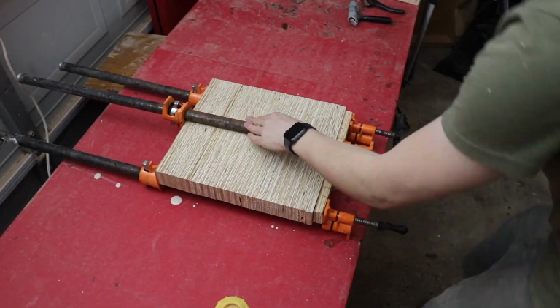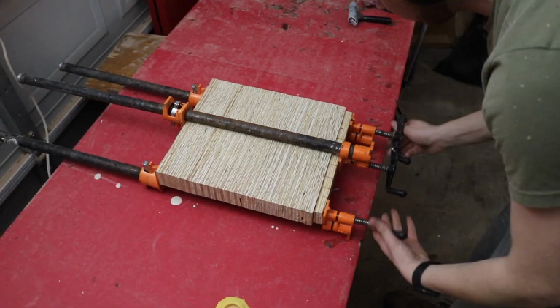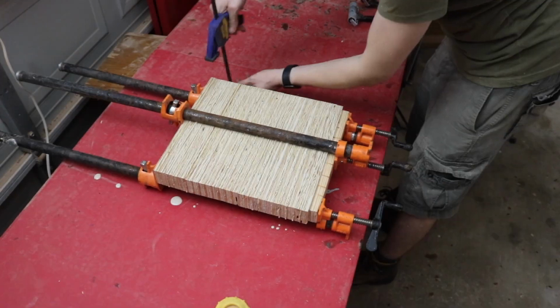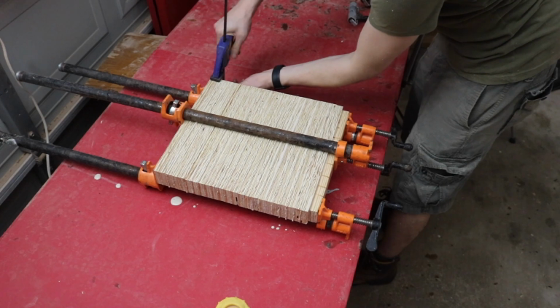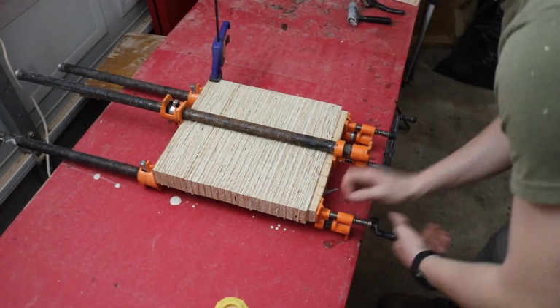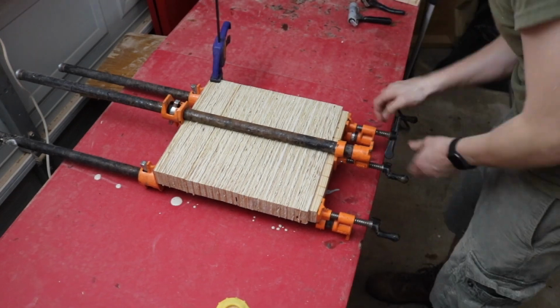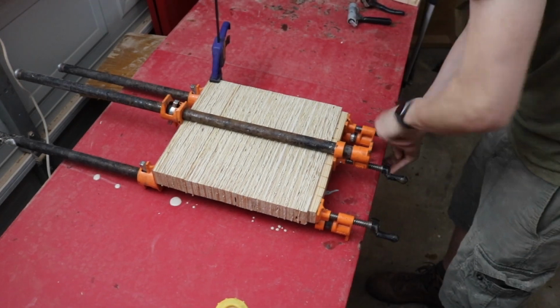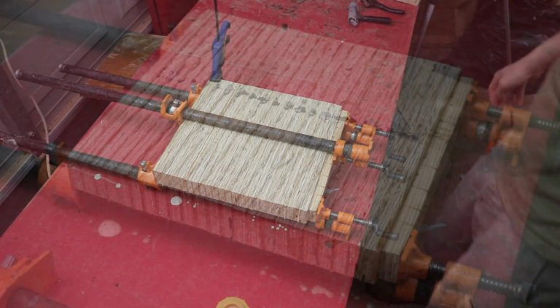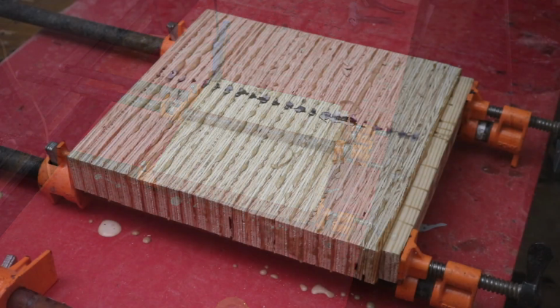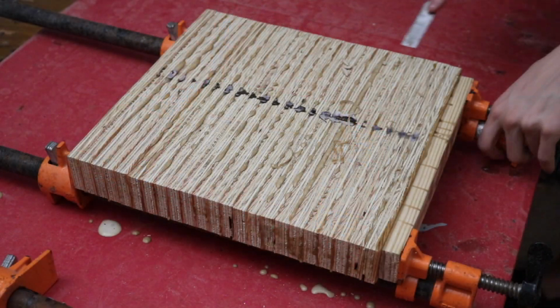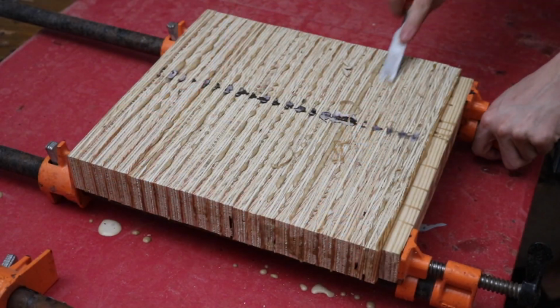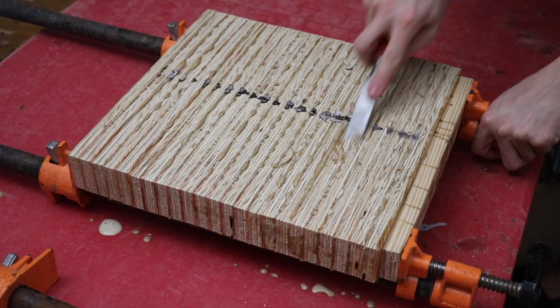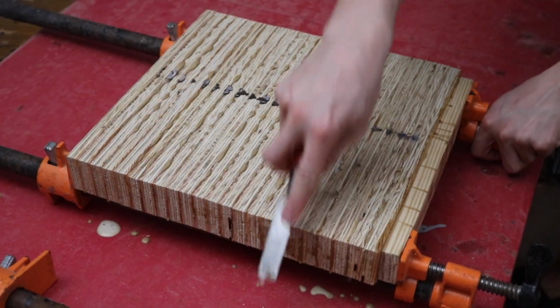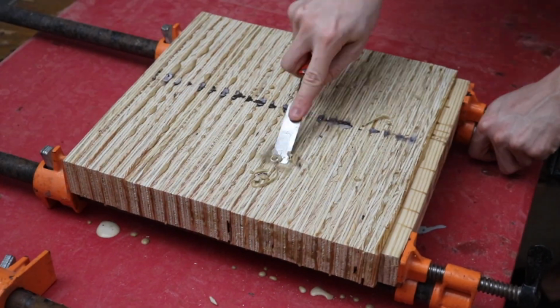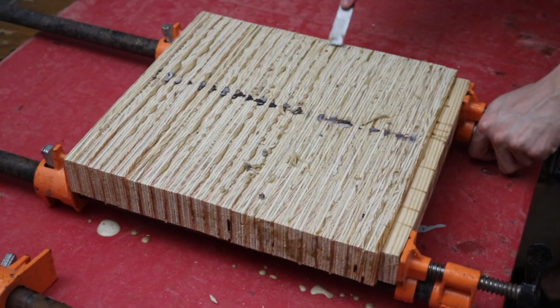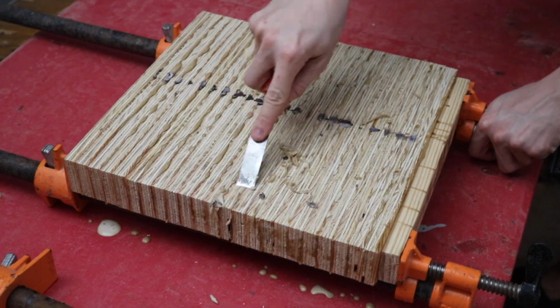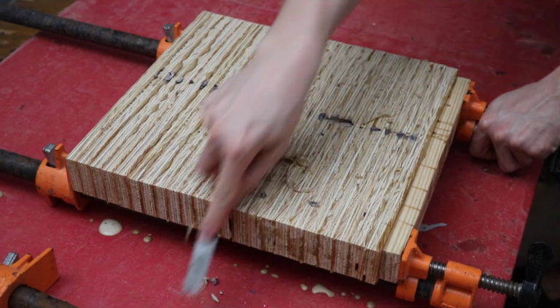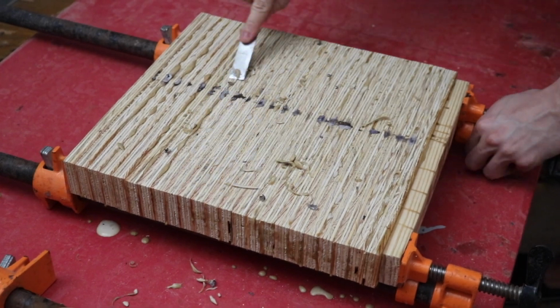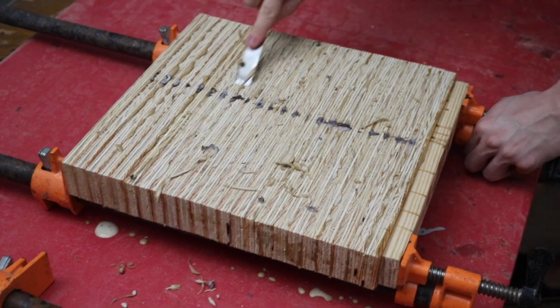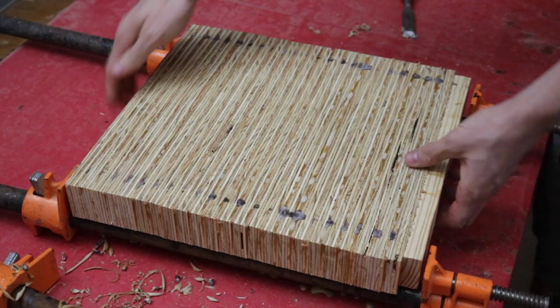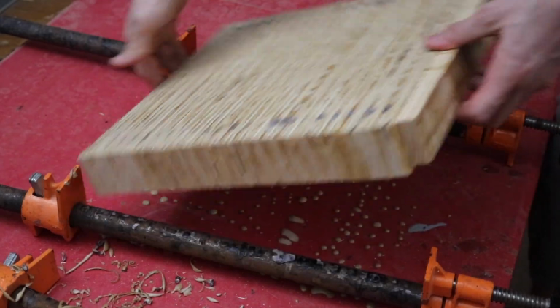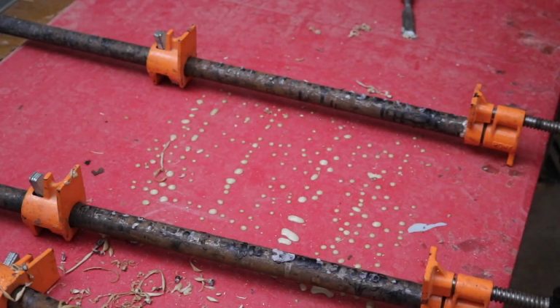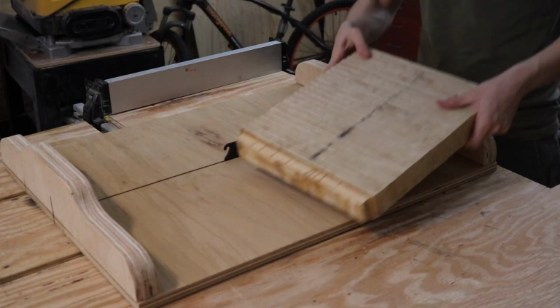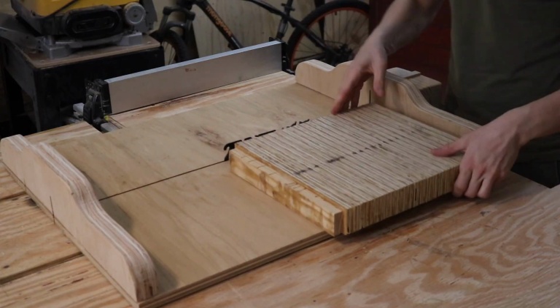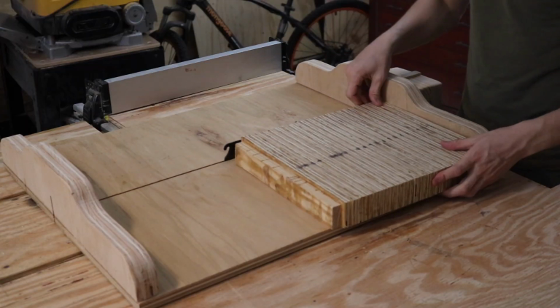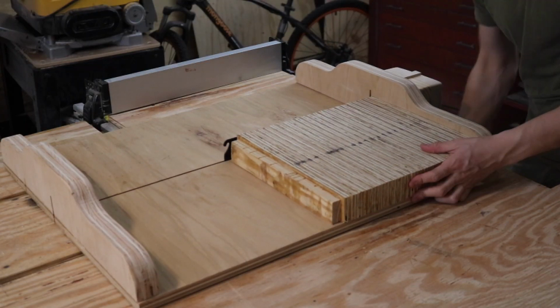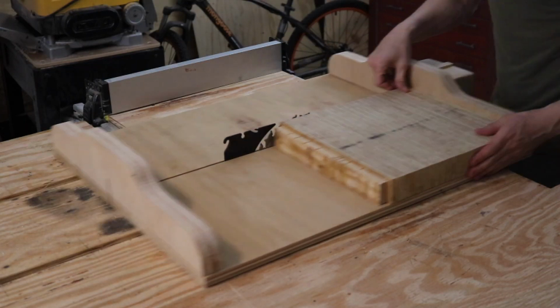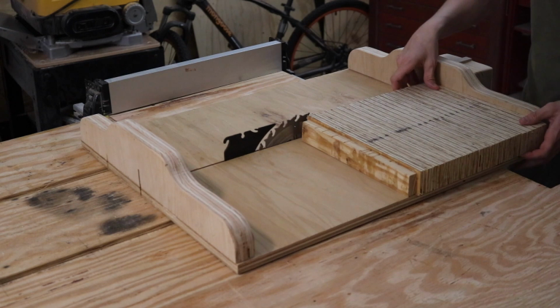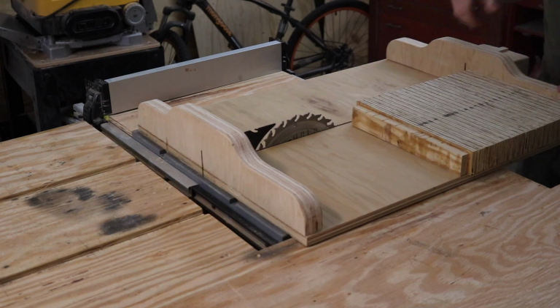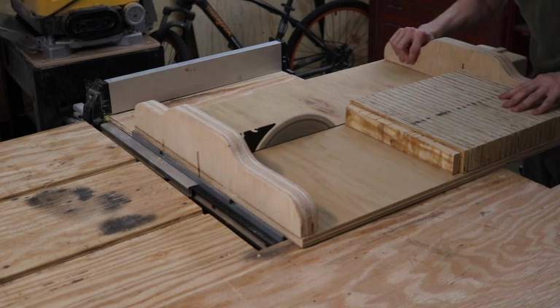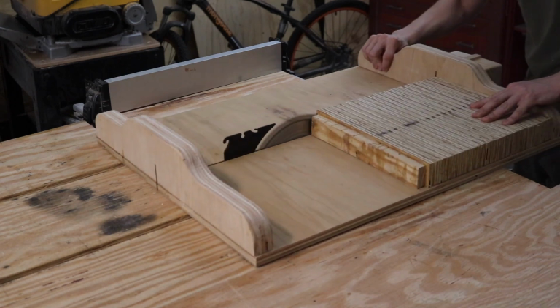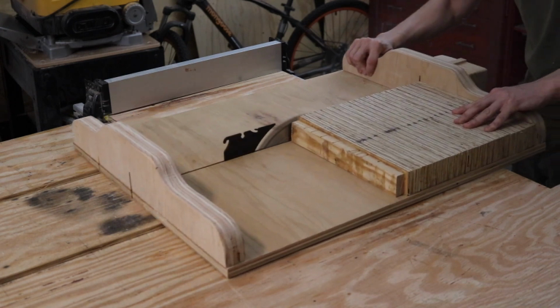After assembling the pieces onto the bar clamps and letting them dry, I can come back over with the chisel and scrape off all the excess glue. Once that's done, we take it over to the crosscut sled and put a fresh edge on our board.